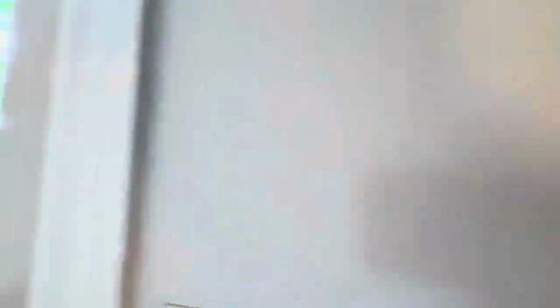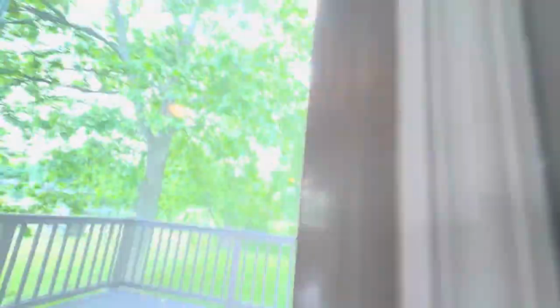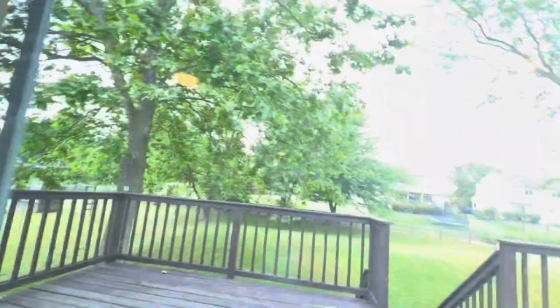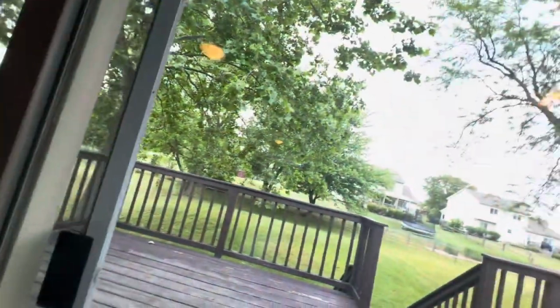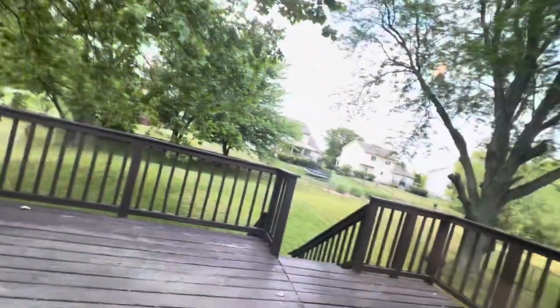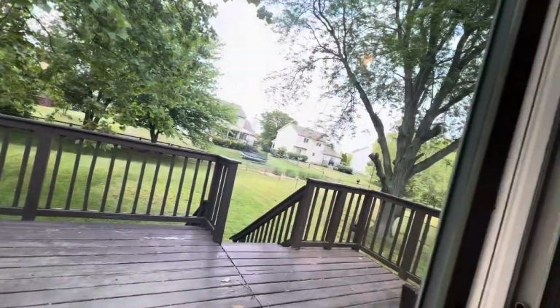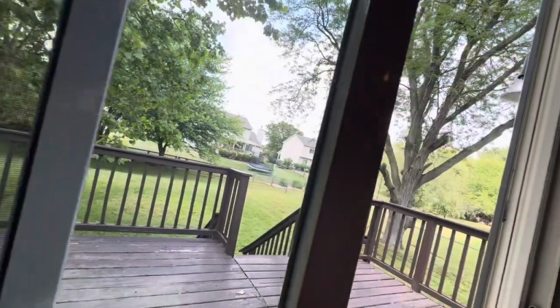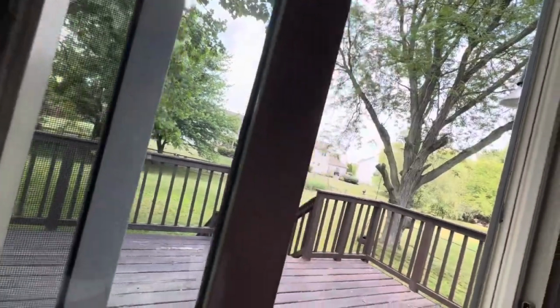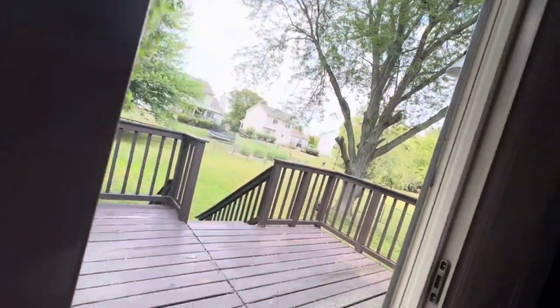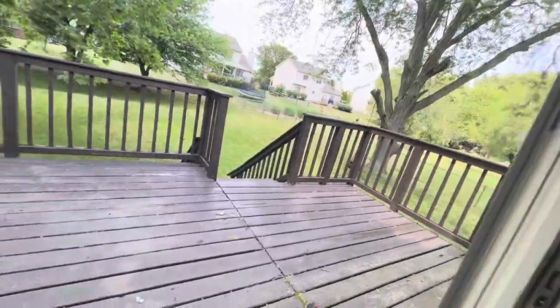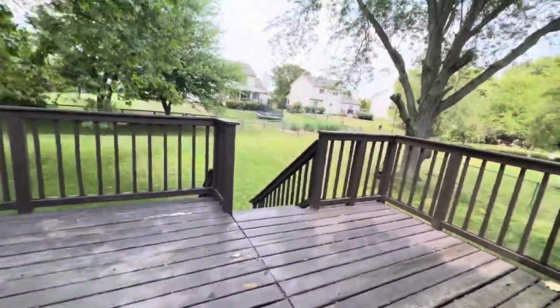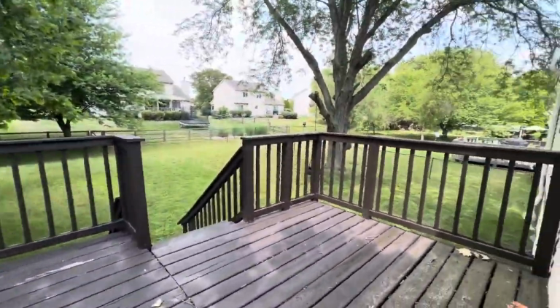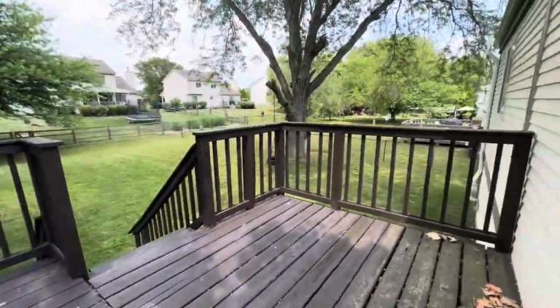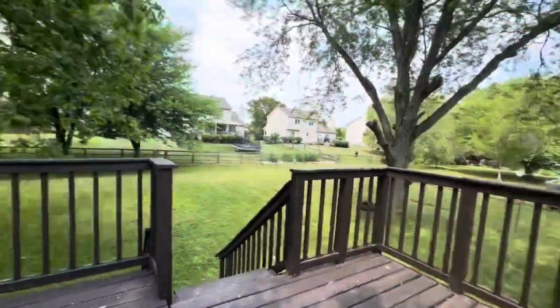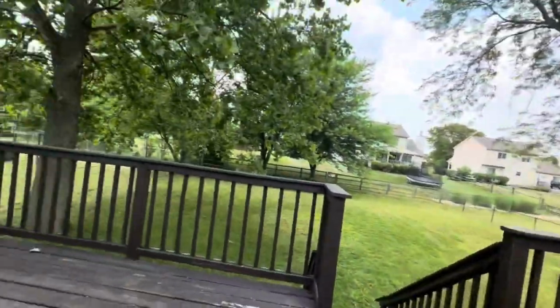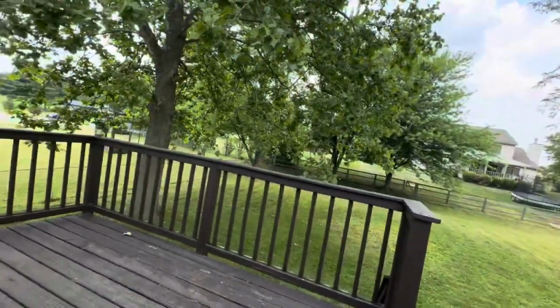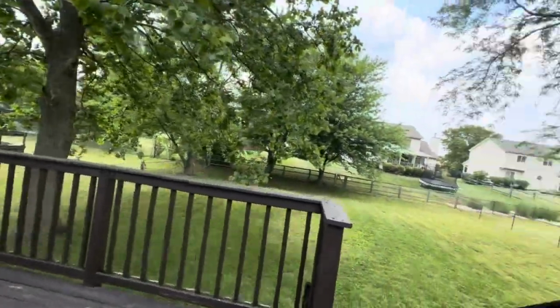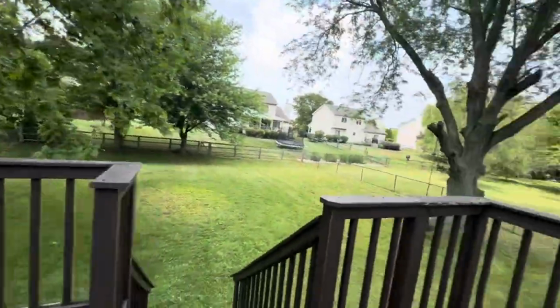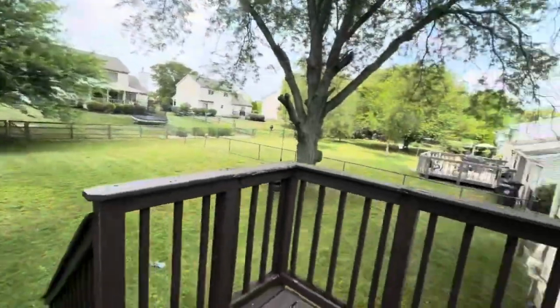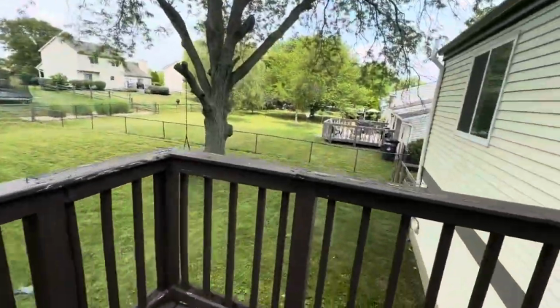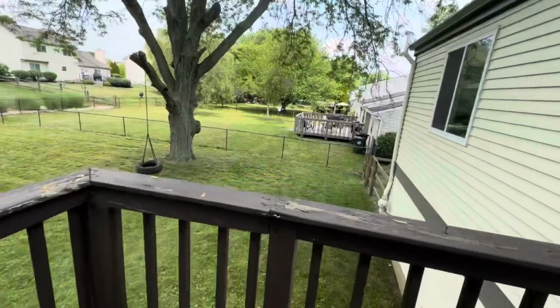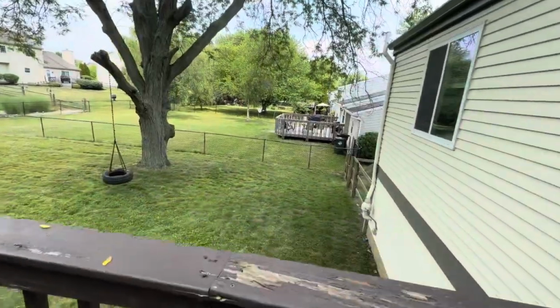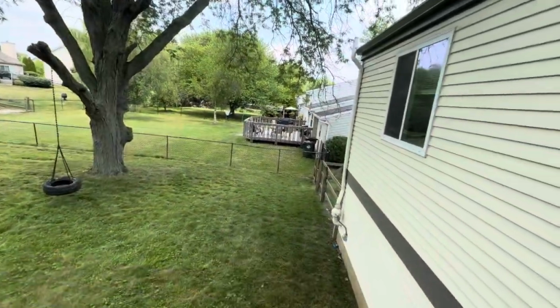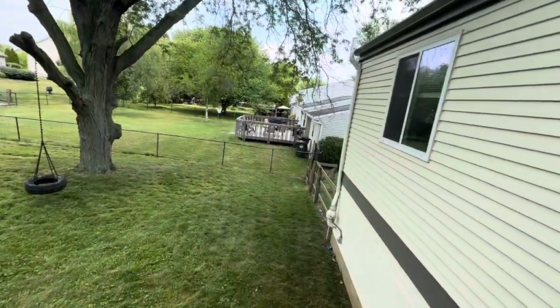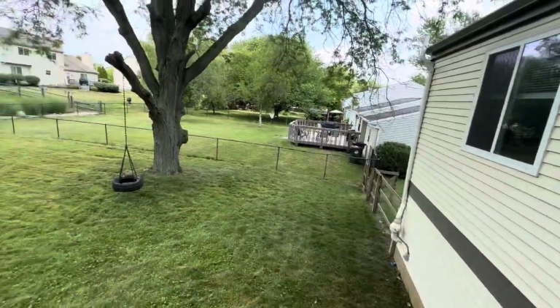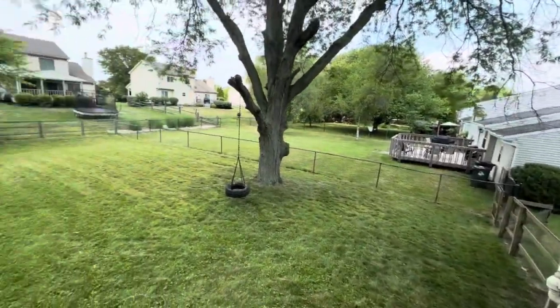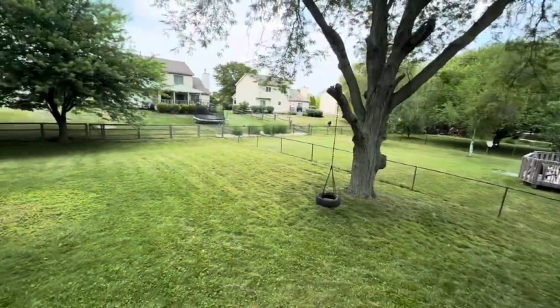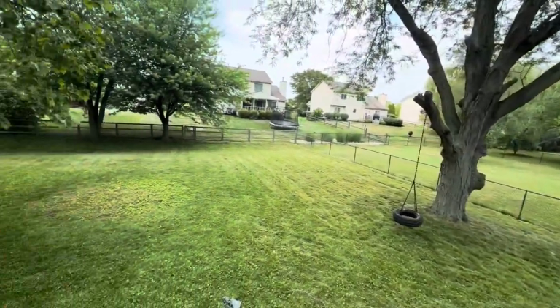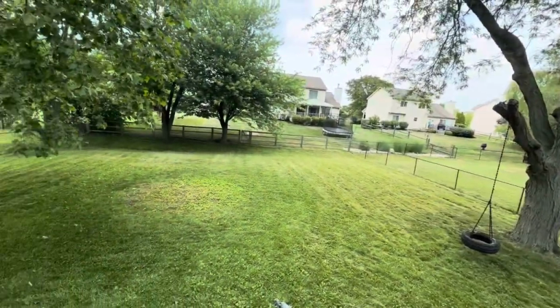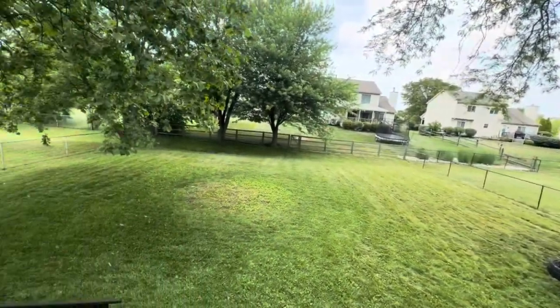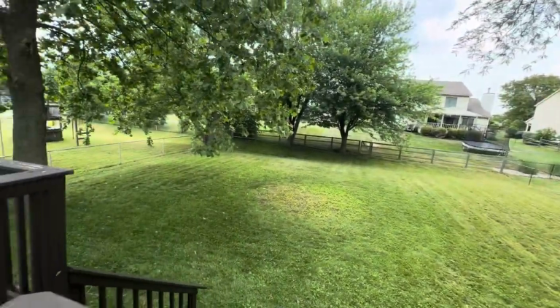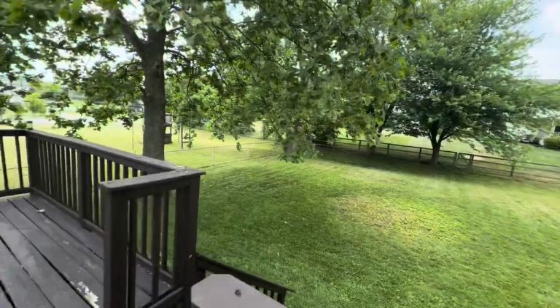Probably everyone's favorite is this yard. It's a huge yard, it's fully fenced. I've got a nice deck here — you can sit back here, very peaceful. It's got the gates over there. Really a nice yard.